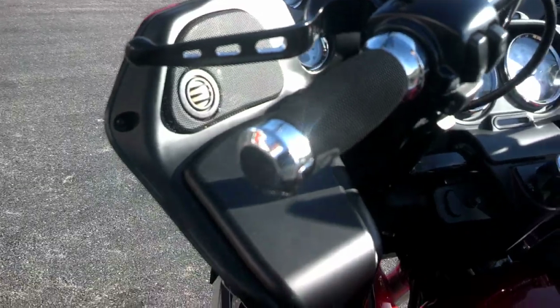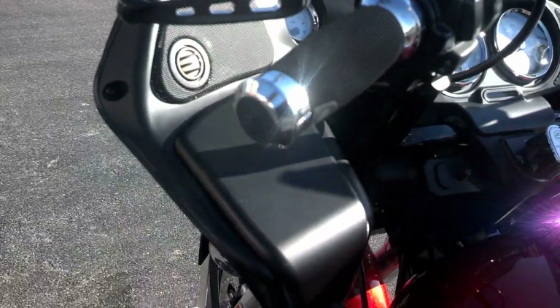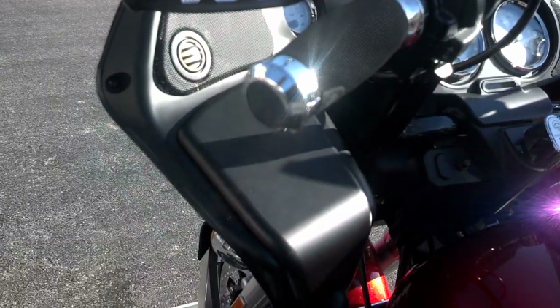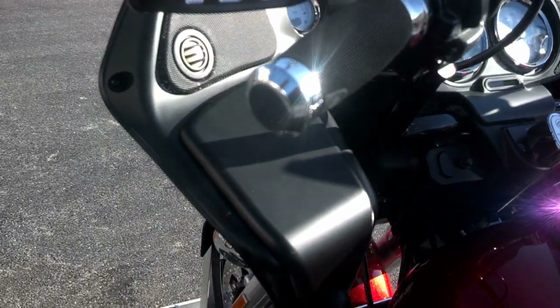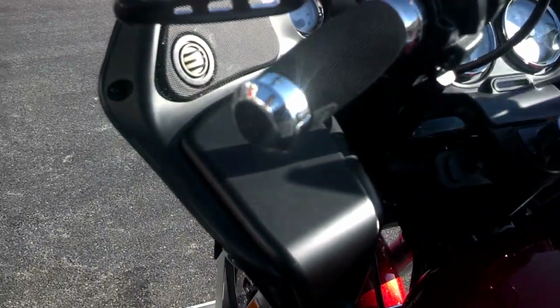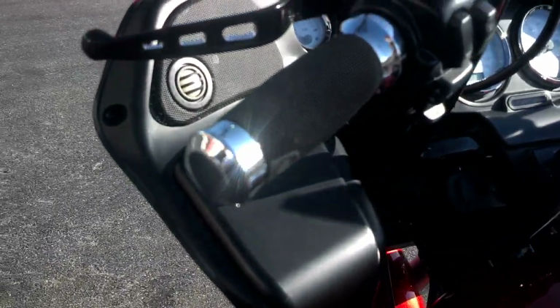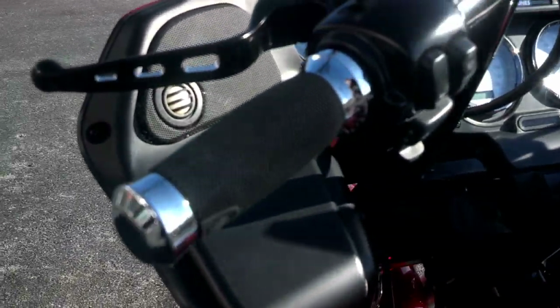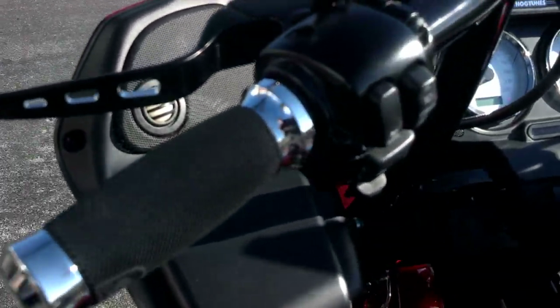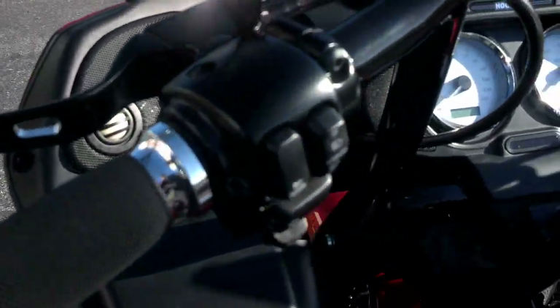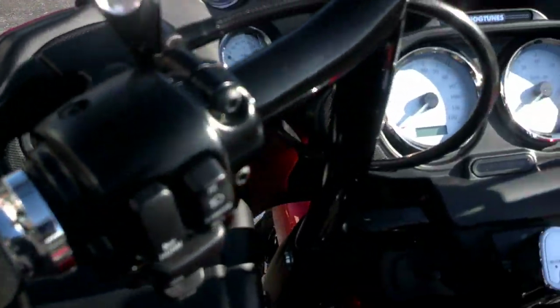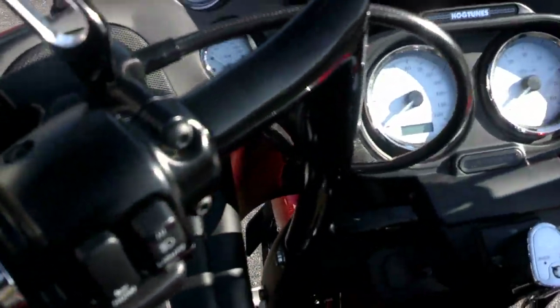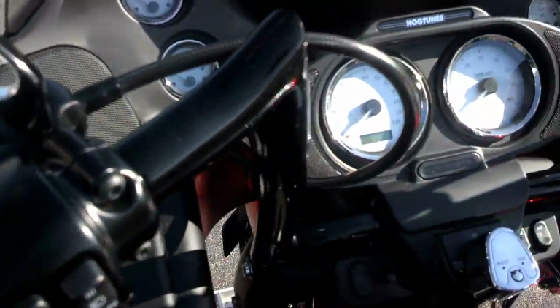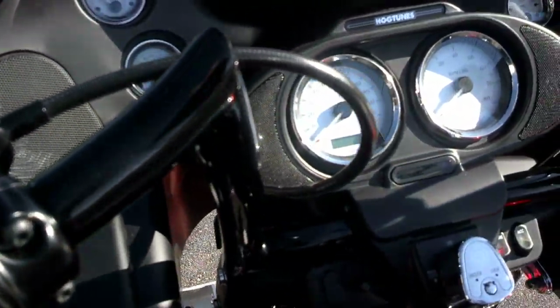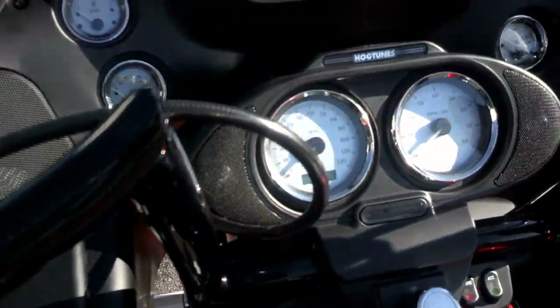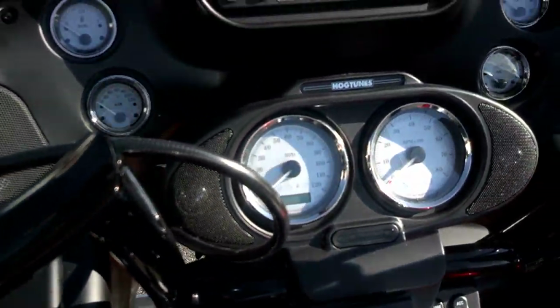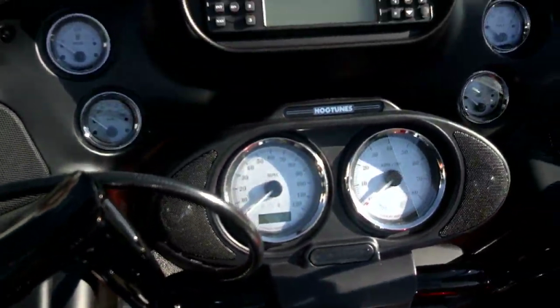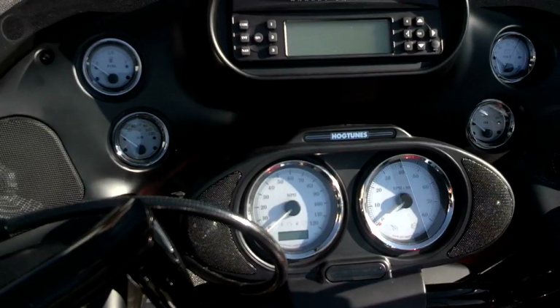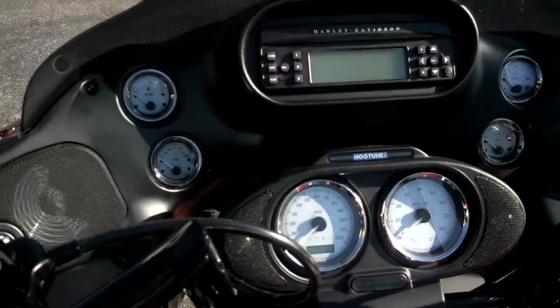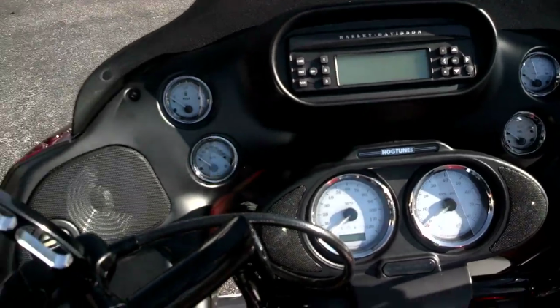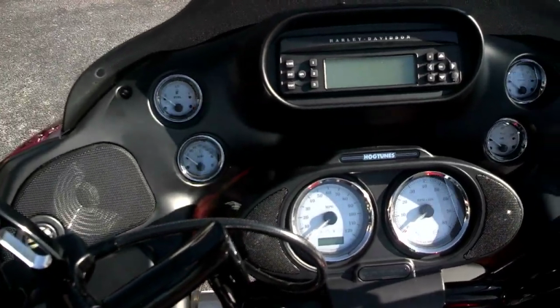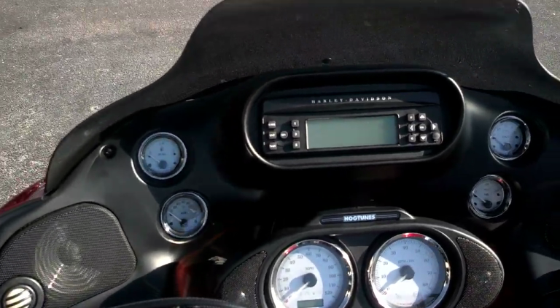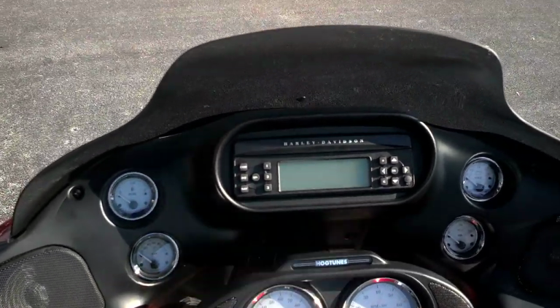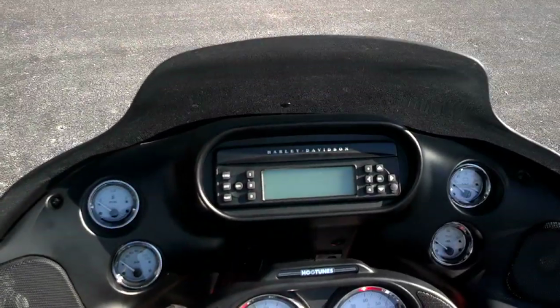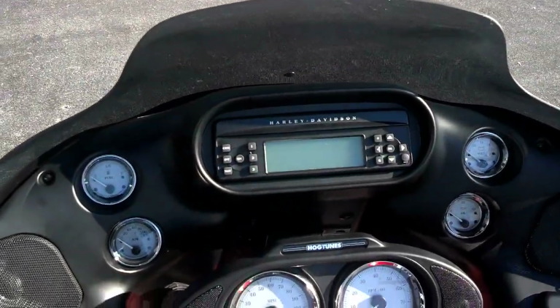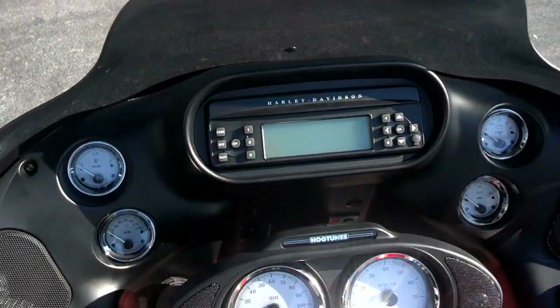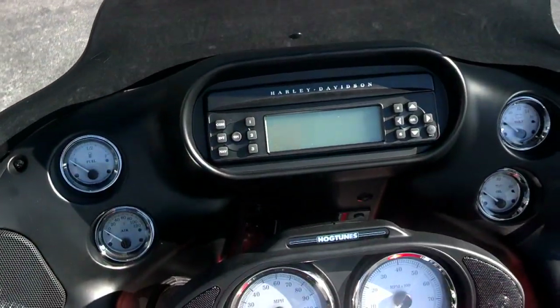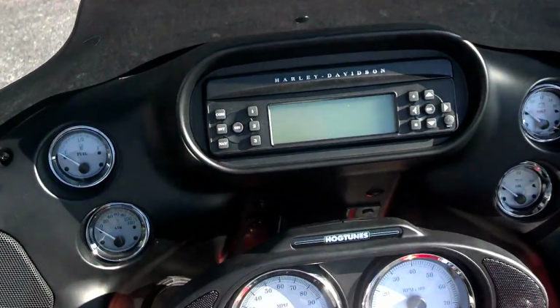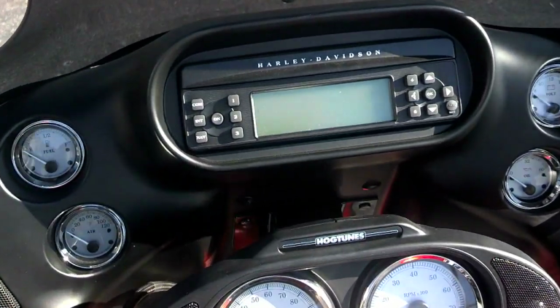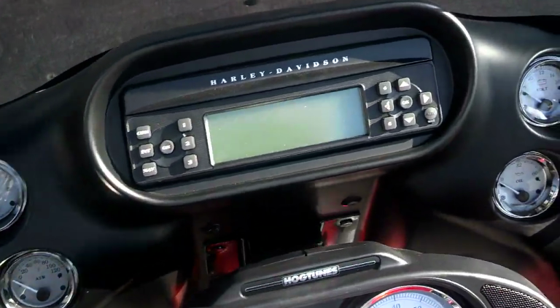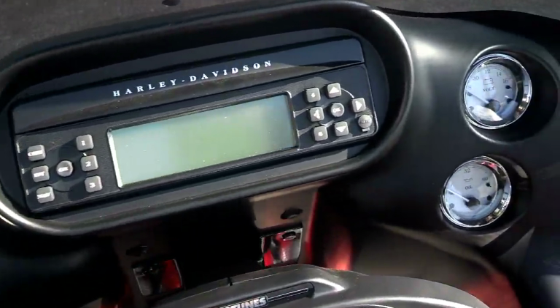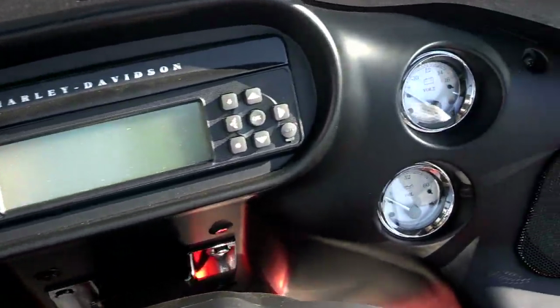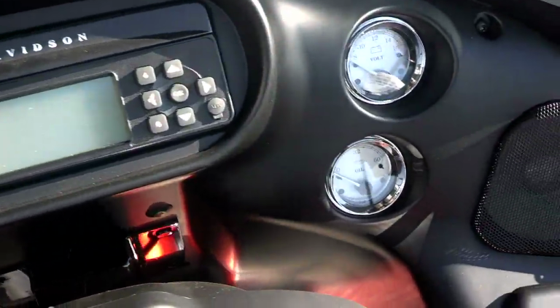In the fairing, we've added the Harley Davidson Boom Audio speakers. And on the console, we've installed the Hog Tunes speaker upgrade.